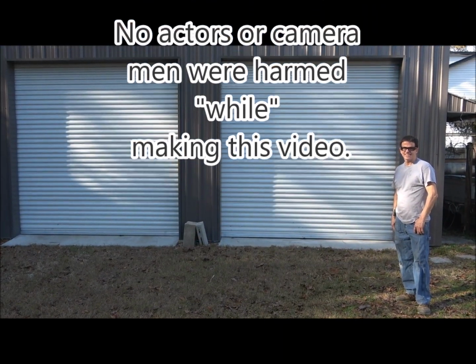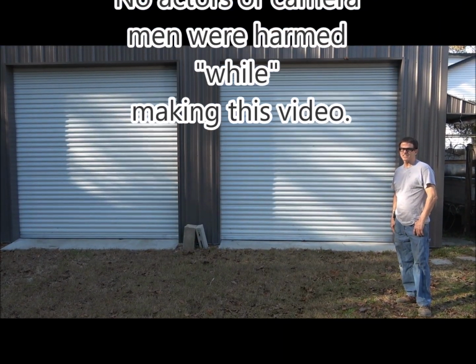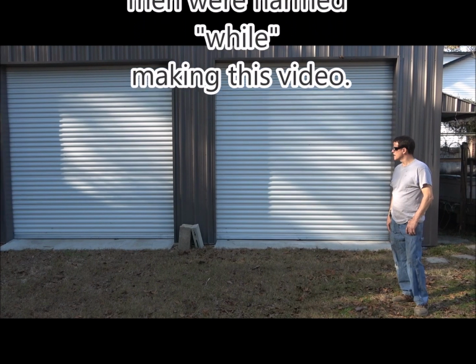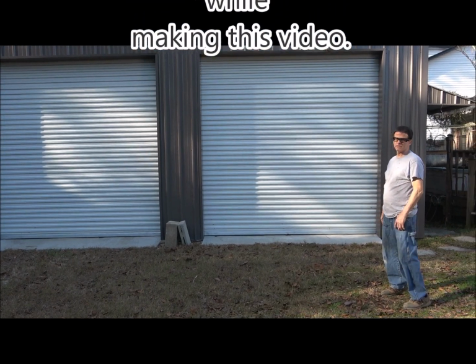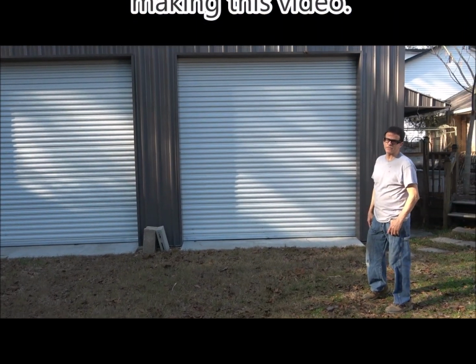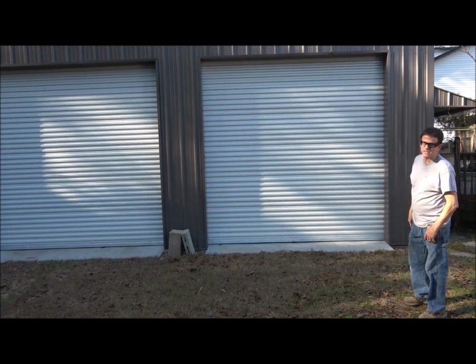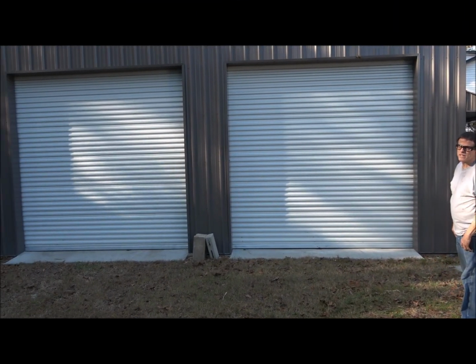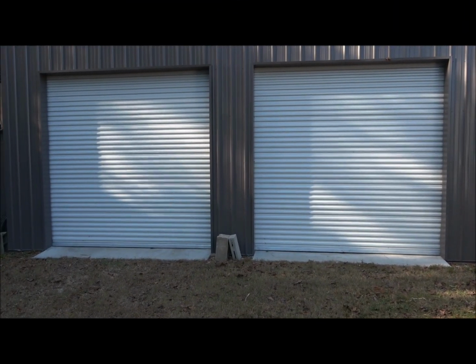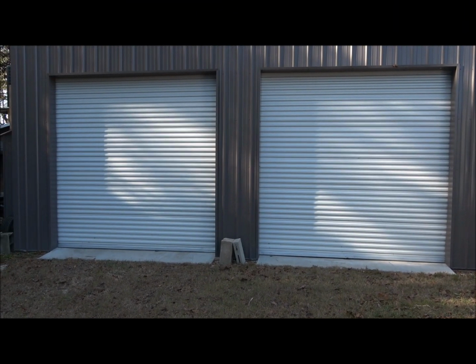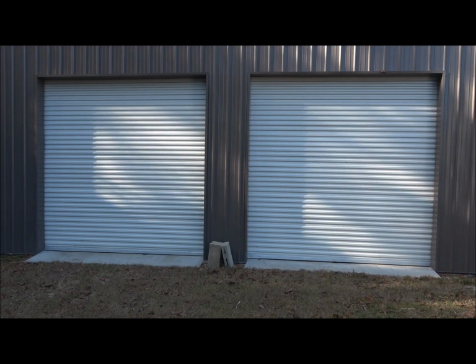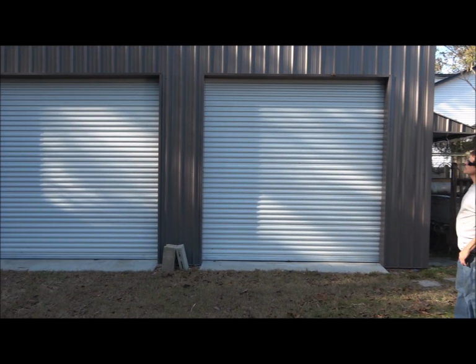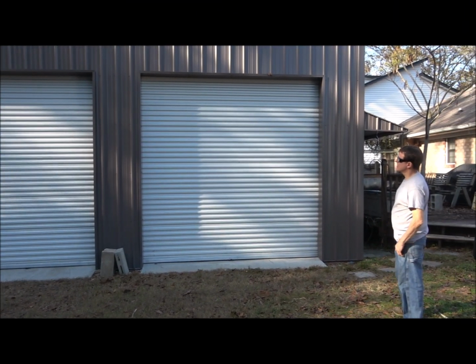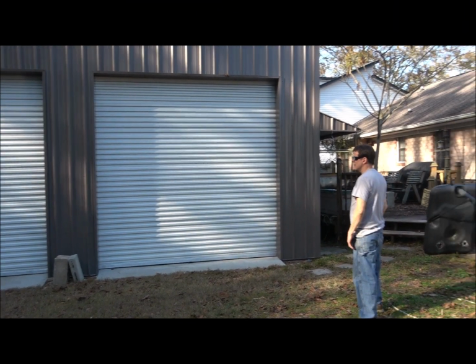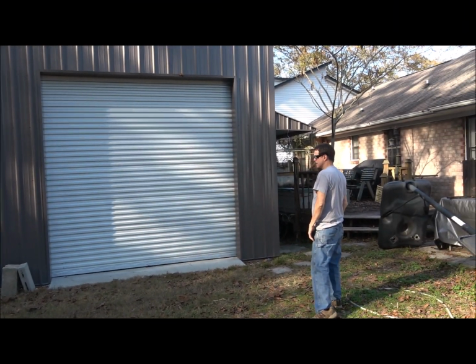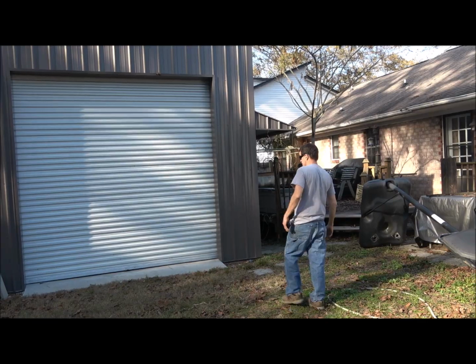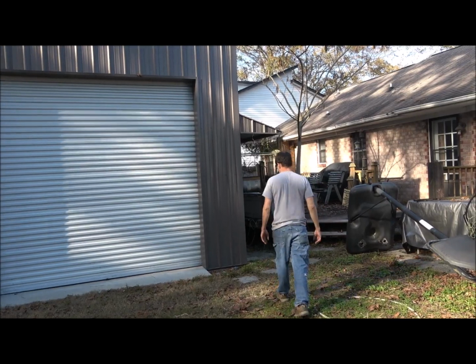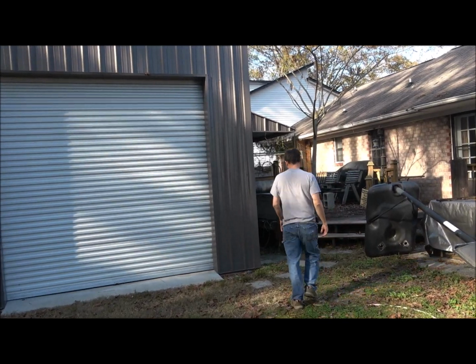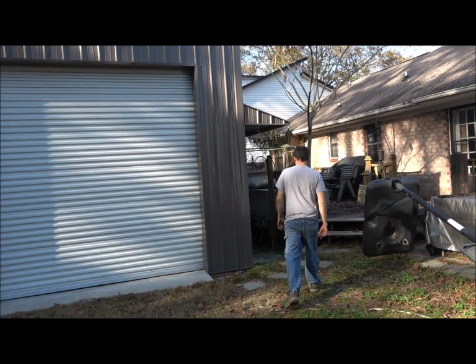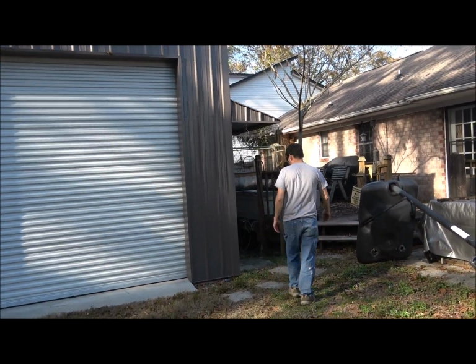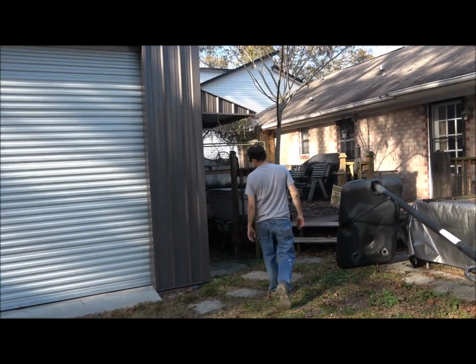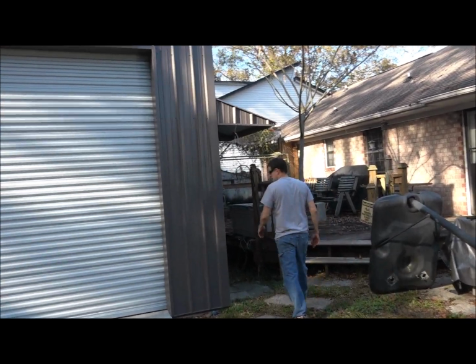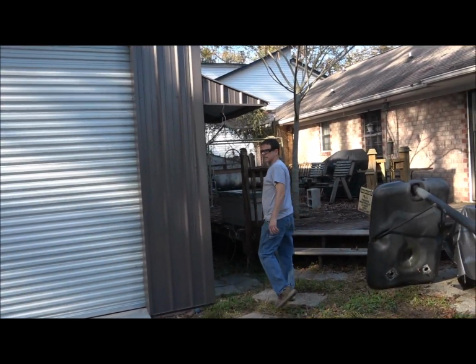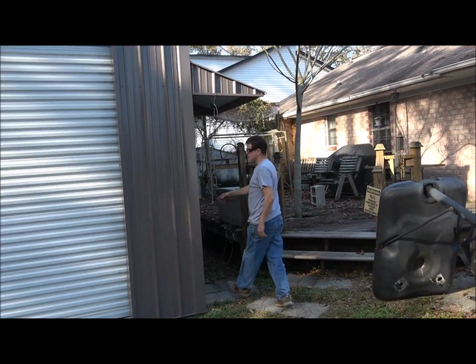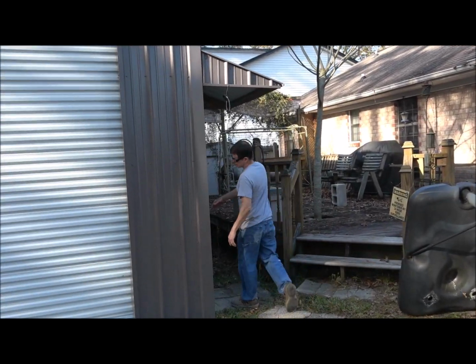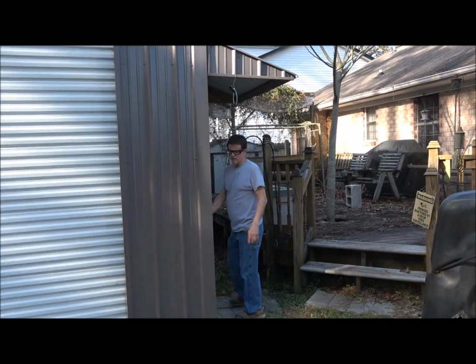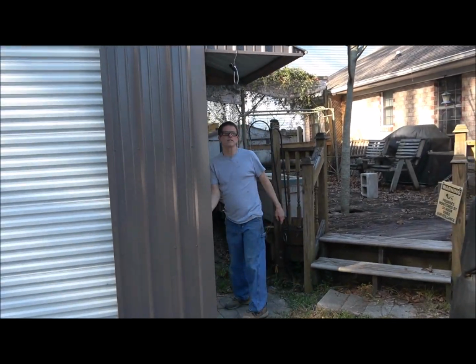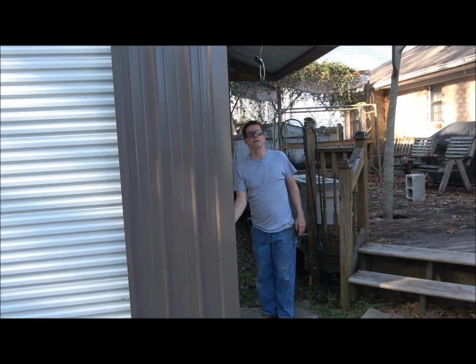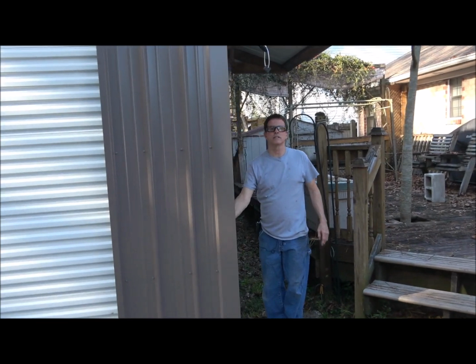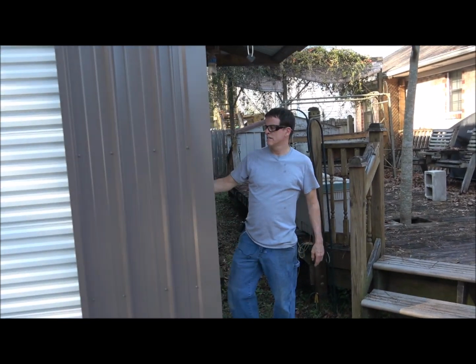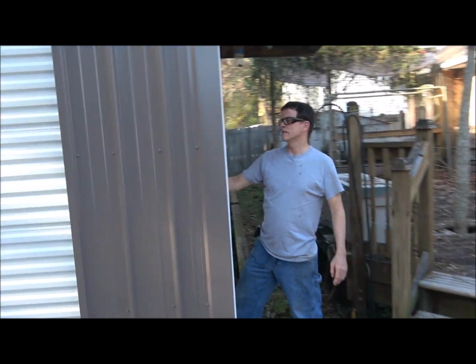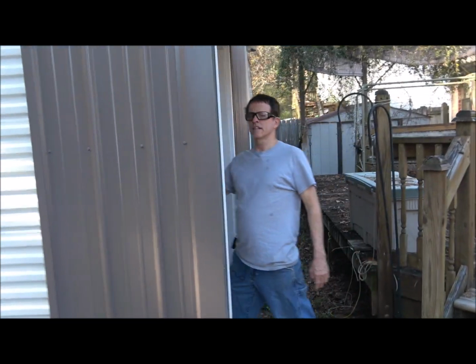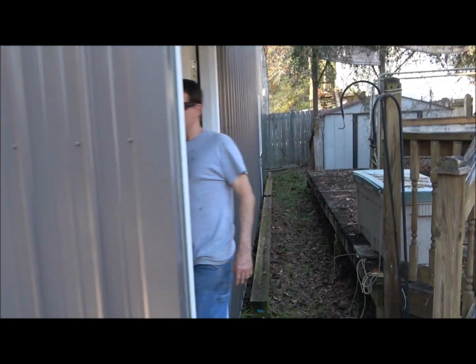This is the shop I had built about three years ago. I had the shop built and concrete poured, and after I had all that done, I did the electrical work. Go inside and take a look around.